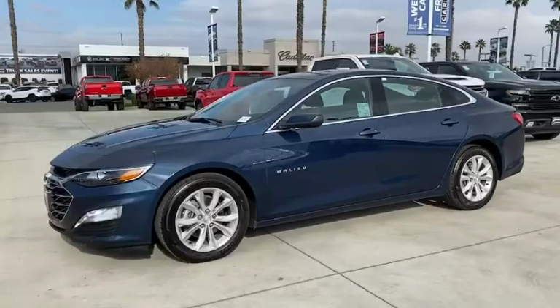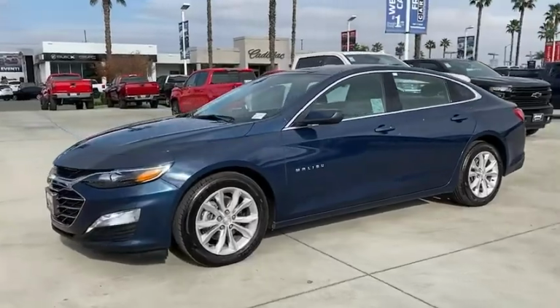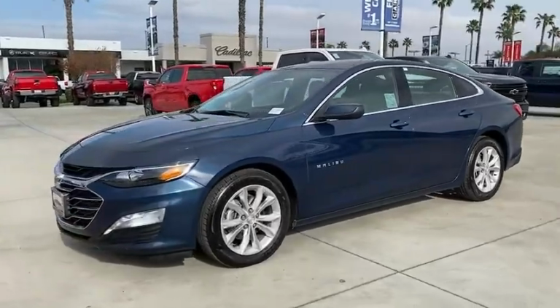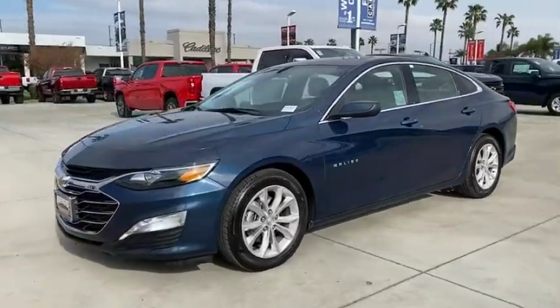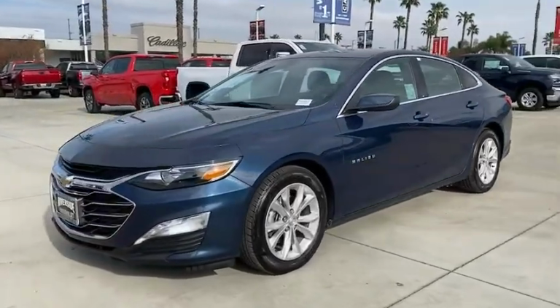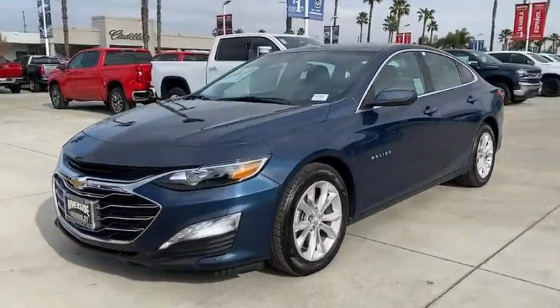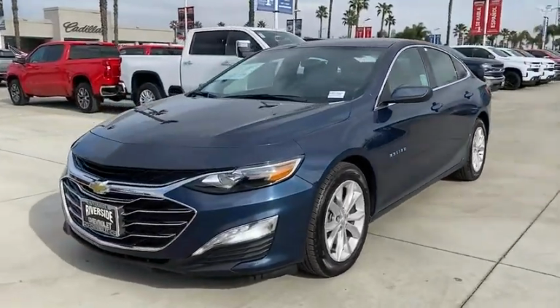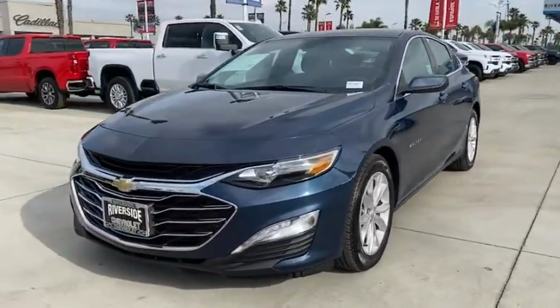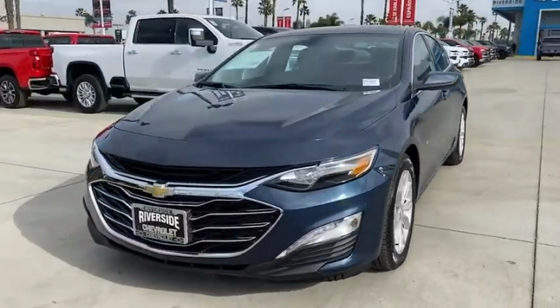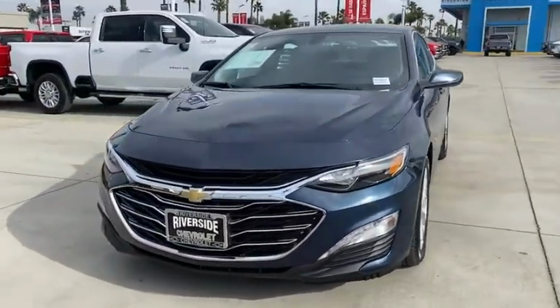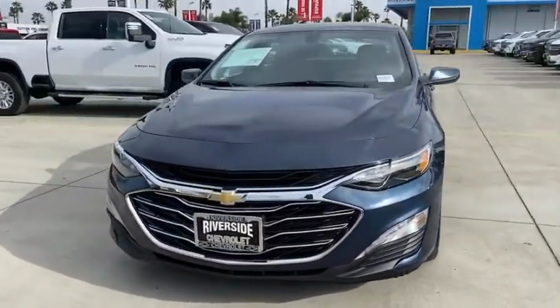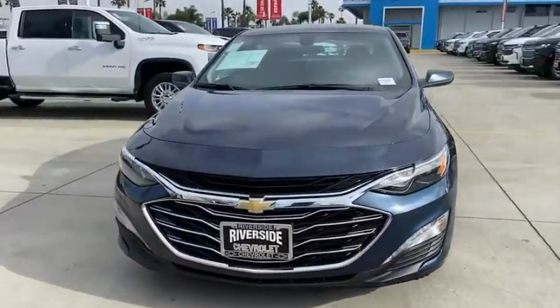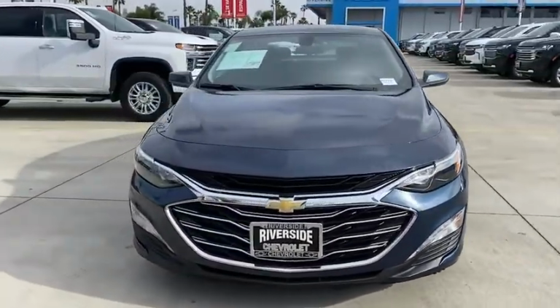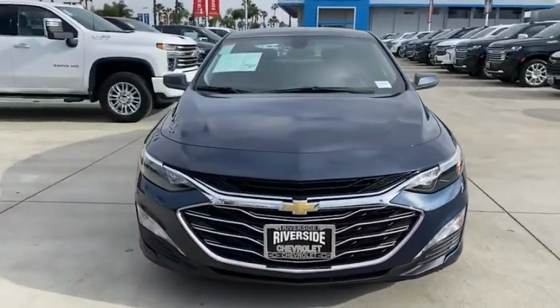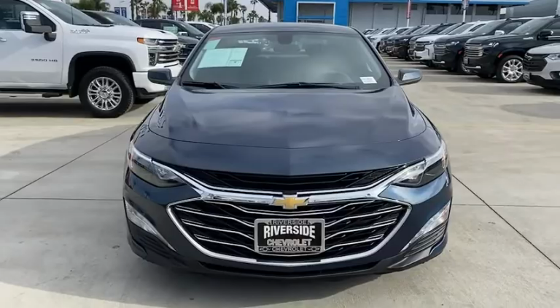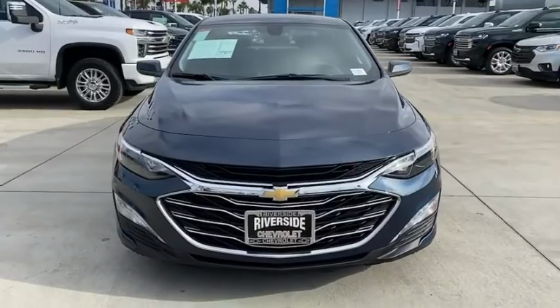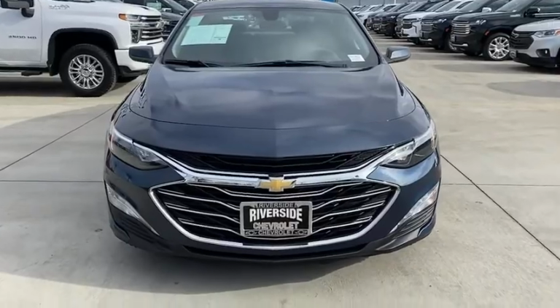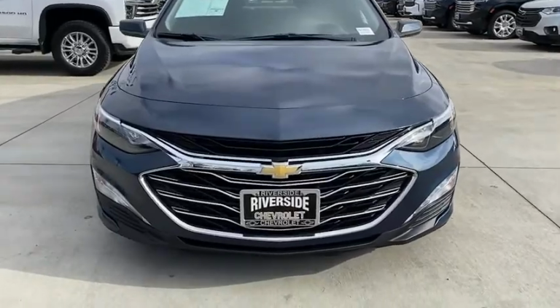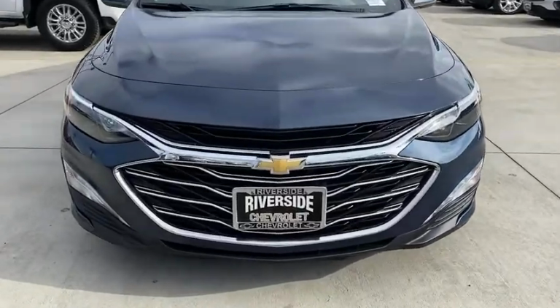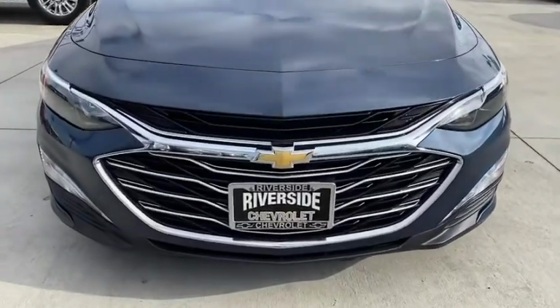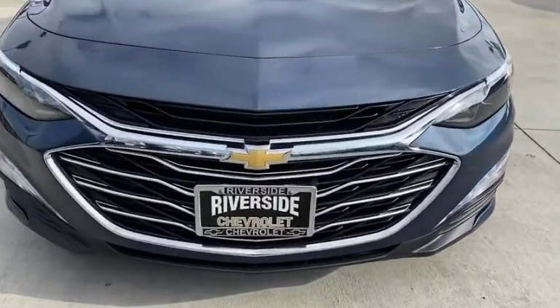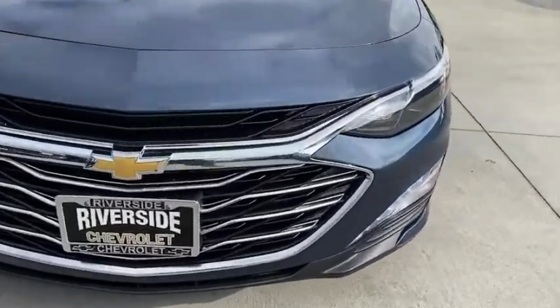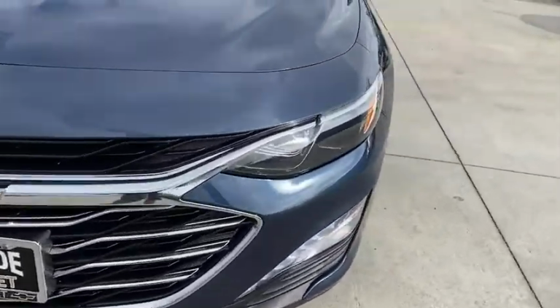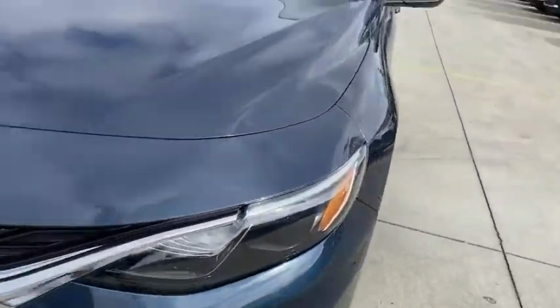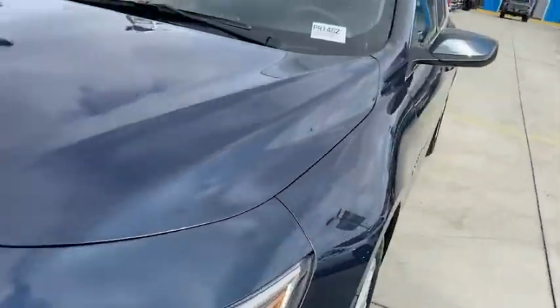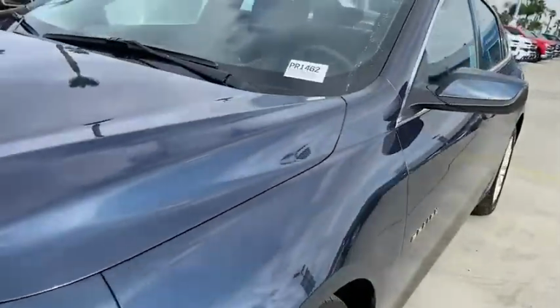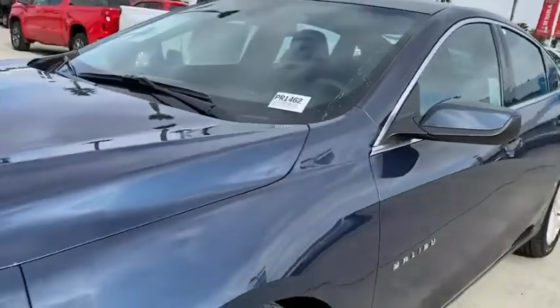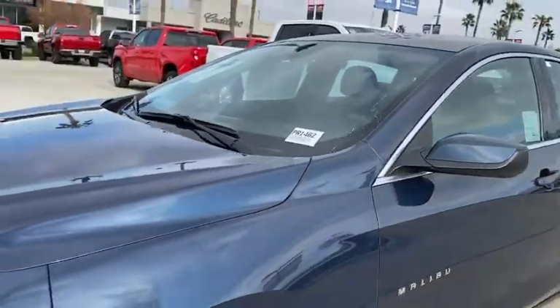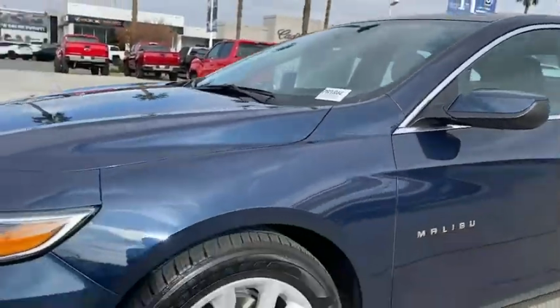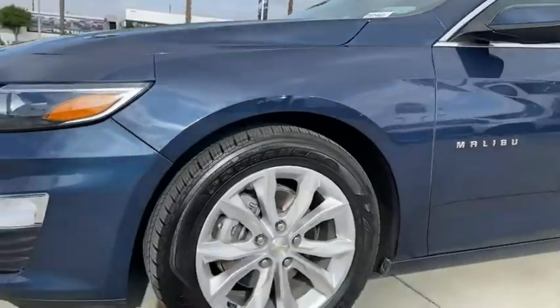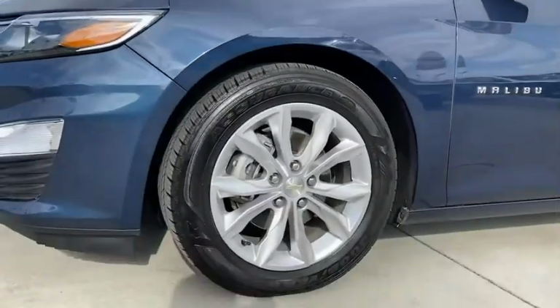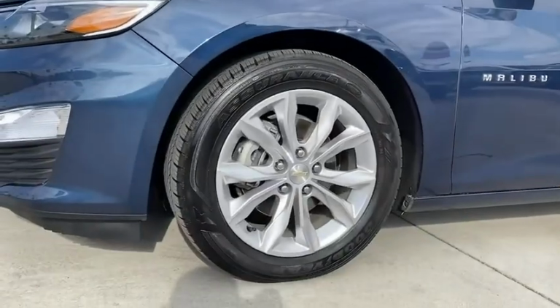Rear window defroster, compass, security system, trip computer, heated front driver and passenger seats, tachometer, panic alarm, brake assist, remote keyless entry.